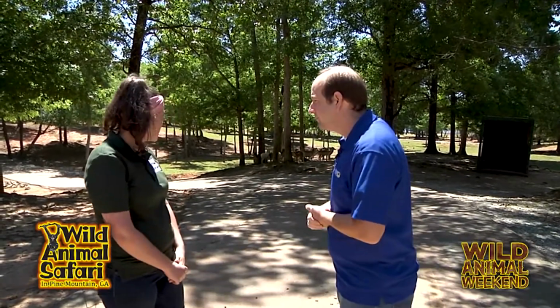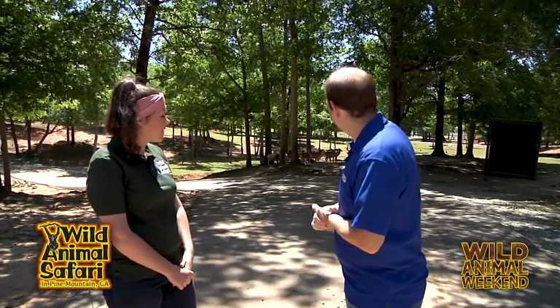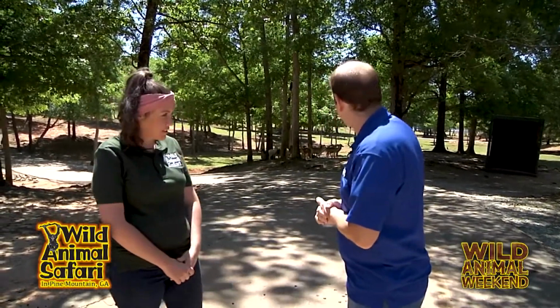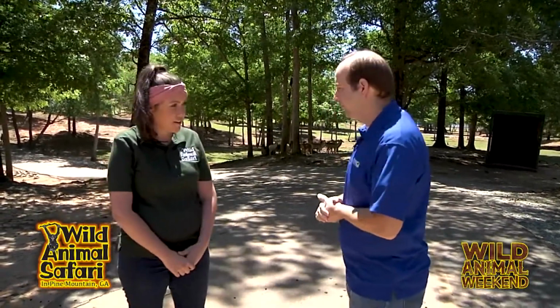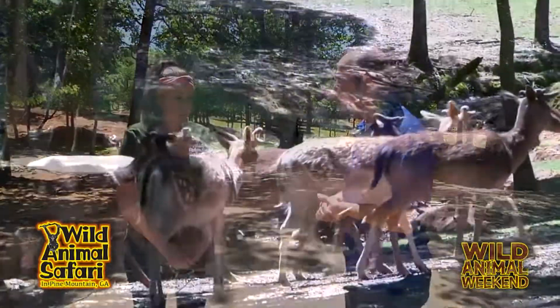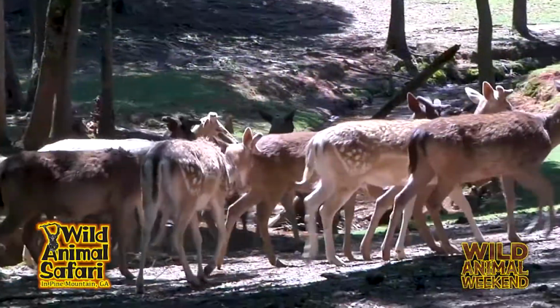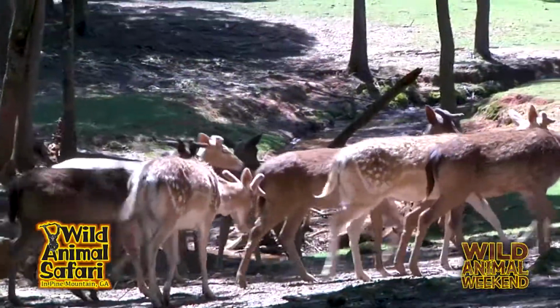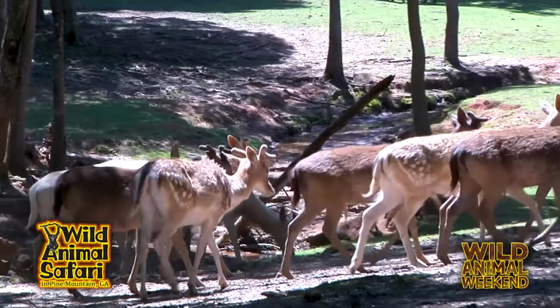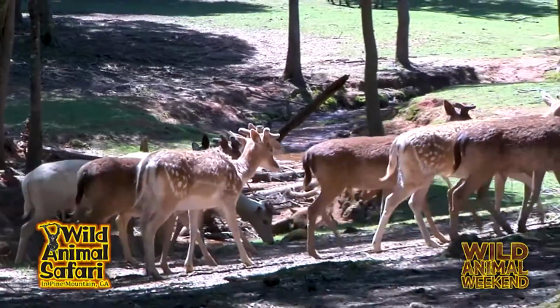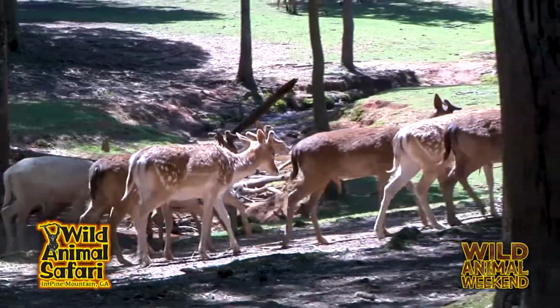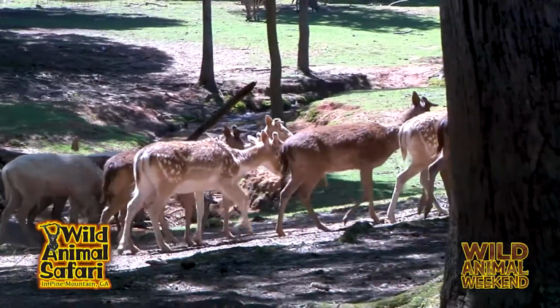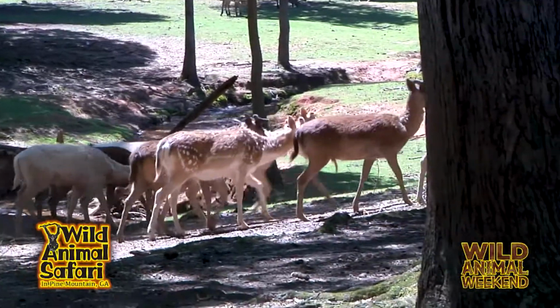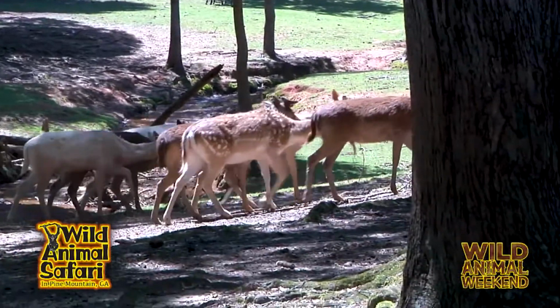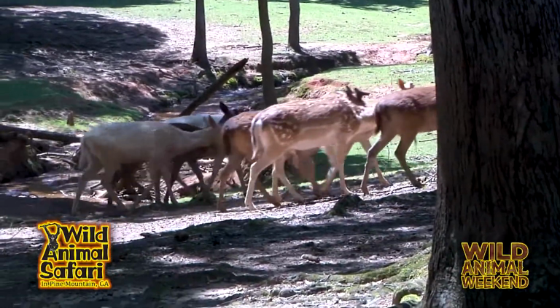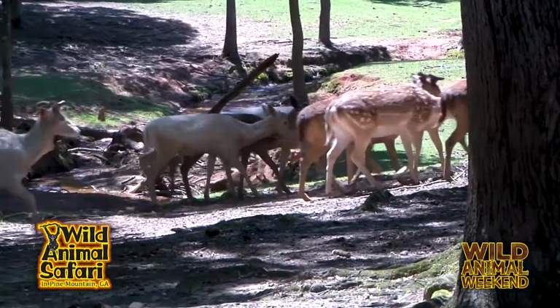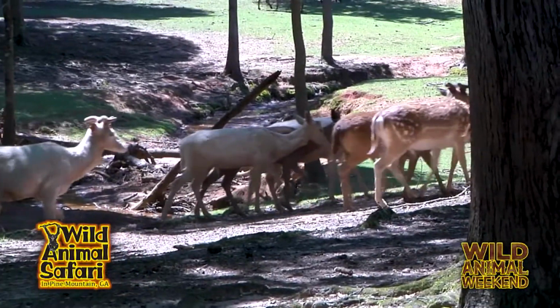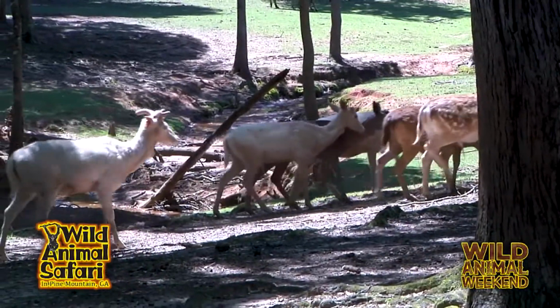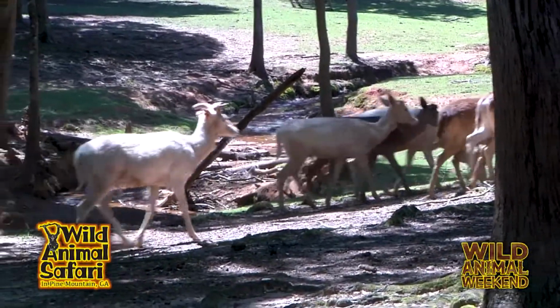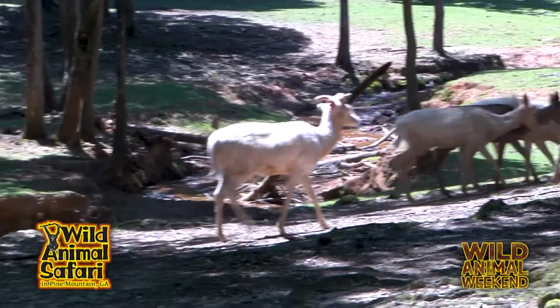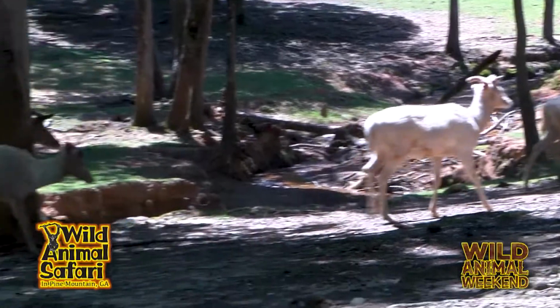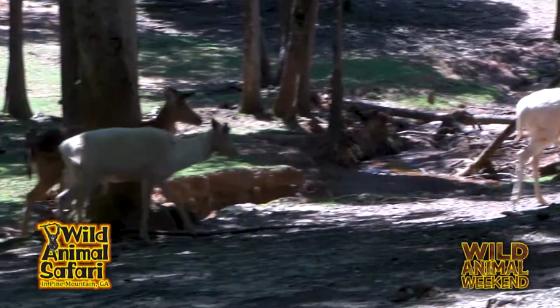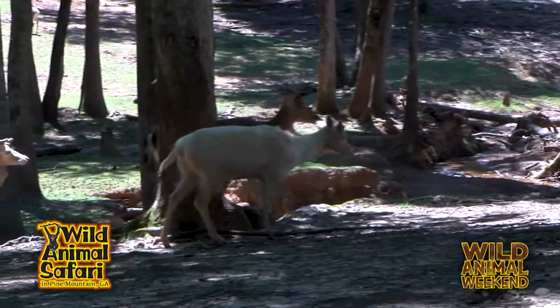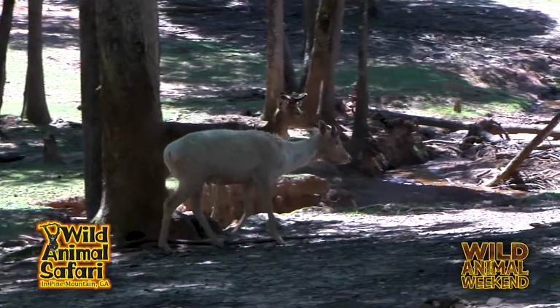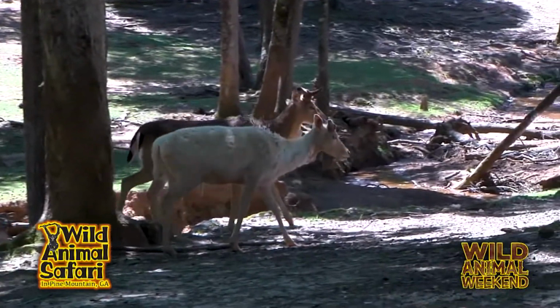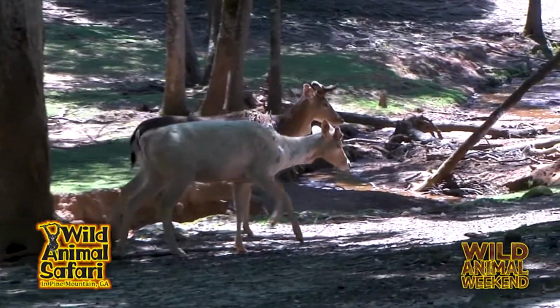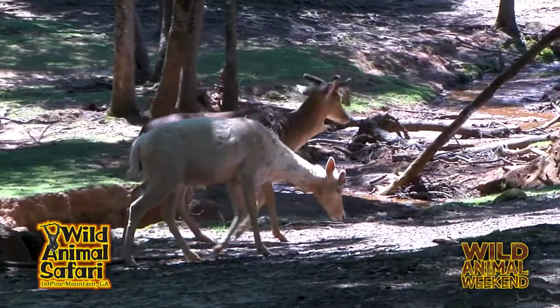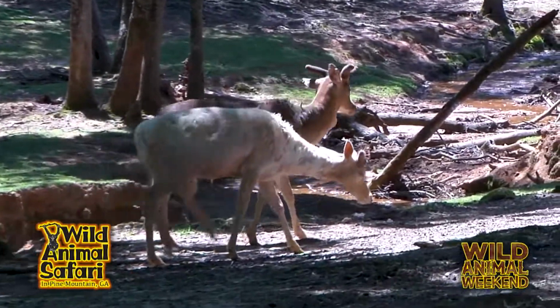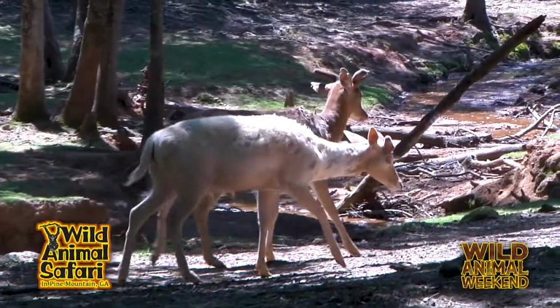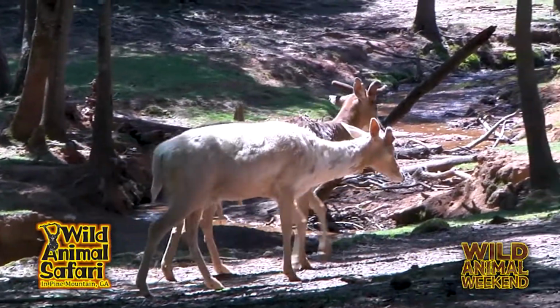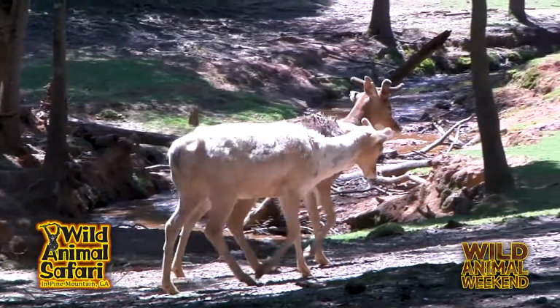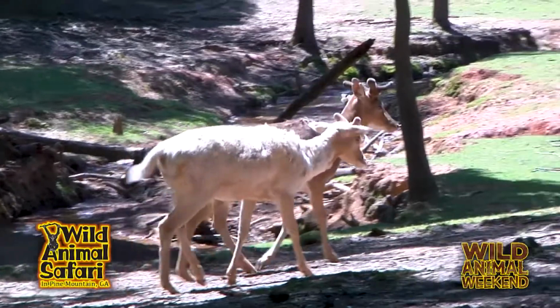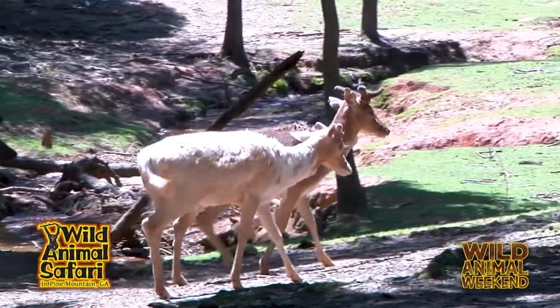These guys are fallow deer. They're actually a European type of deer. But we have many different types. All of these guys, even though they look different, they're all fallow deer — they come in four different colors. But then we also have Axis deer, which are actually an Indian species of deer.